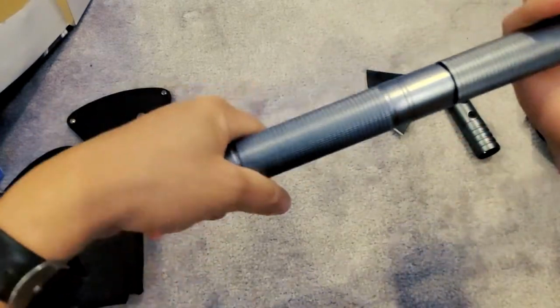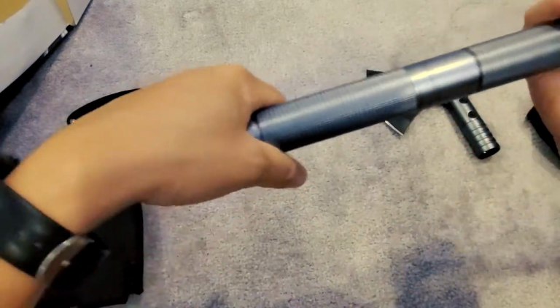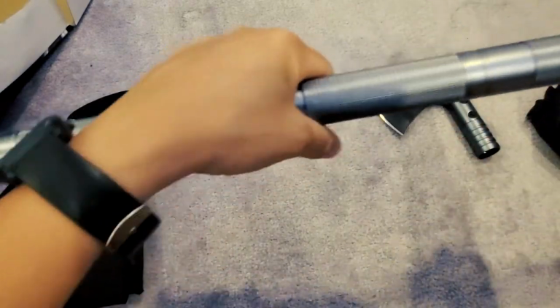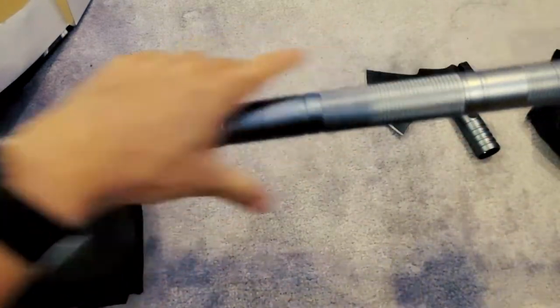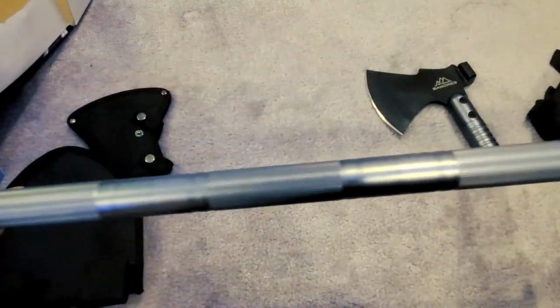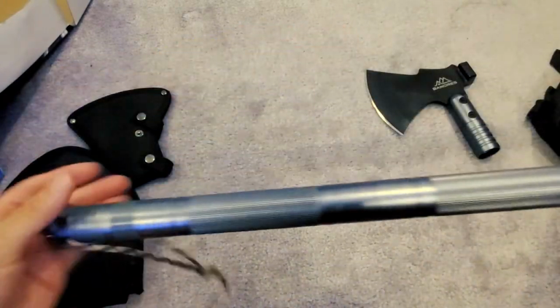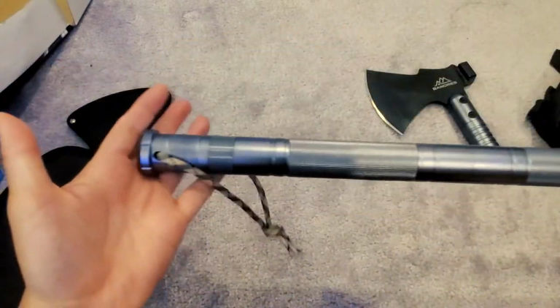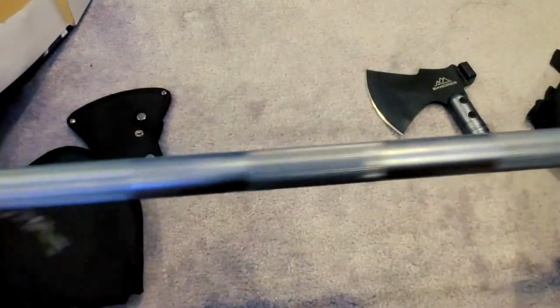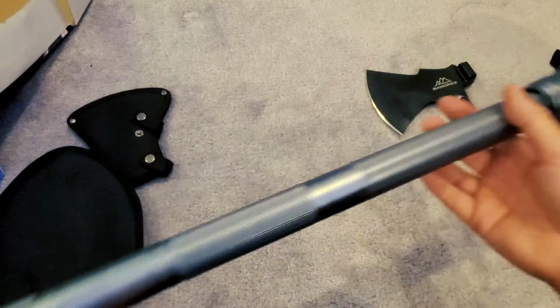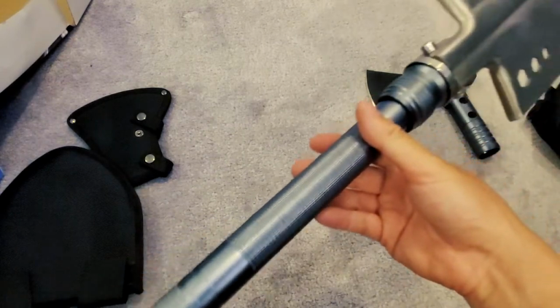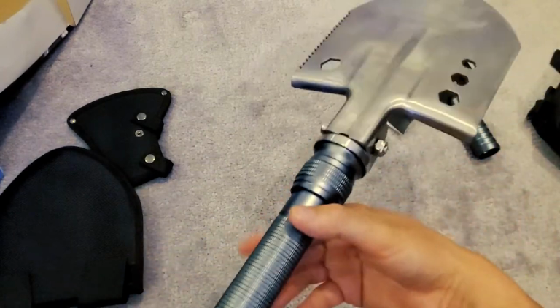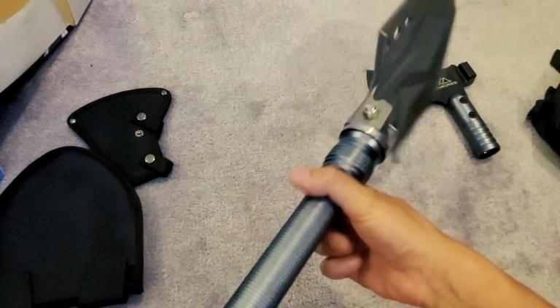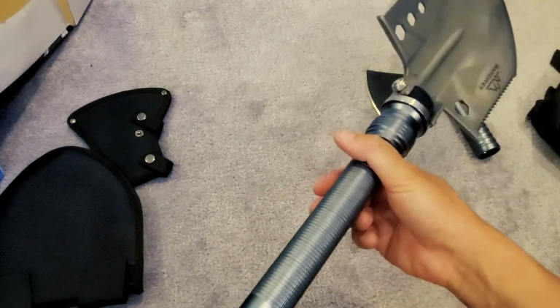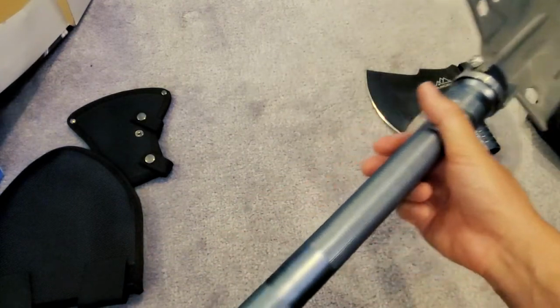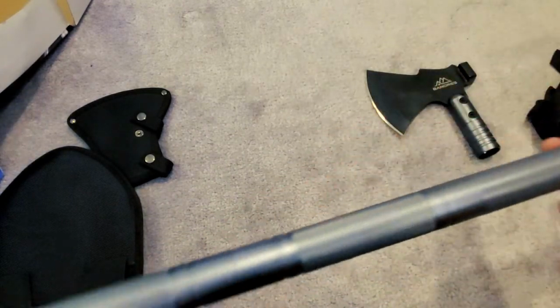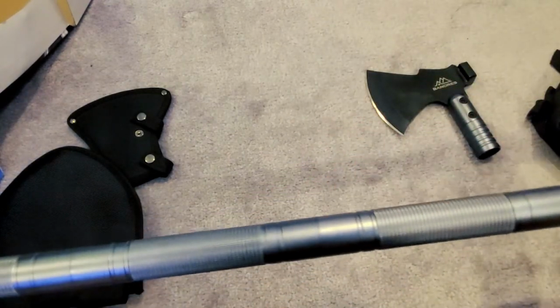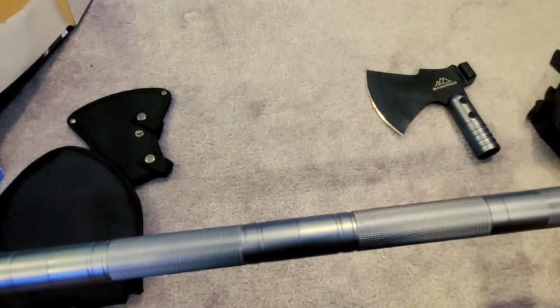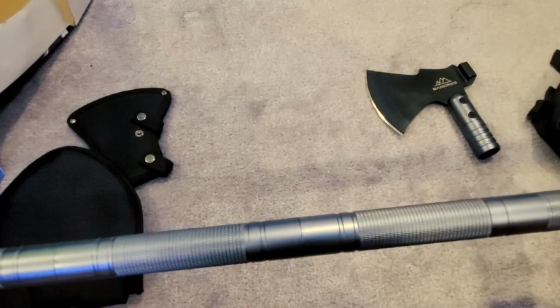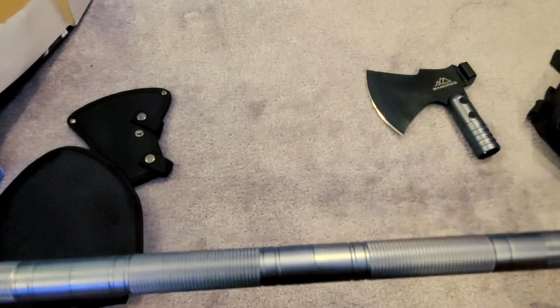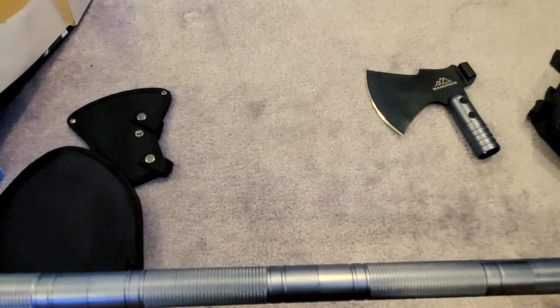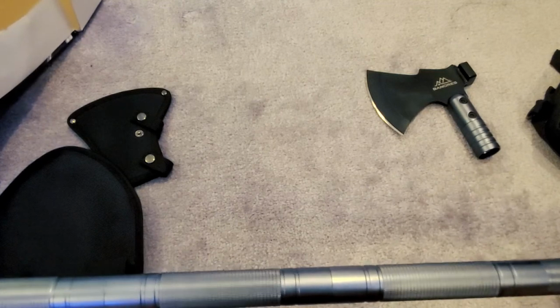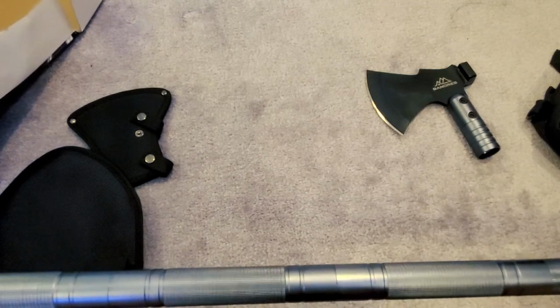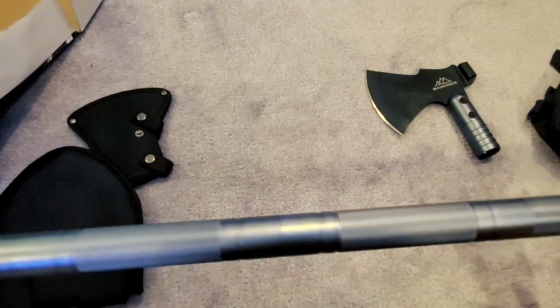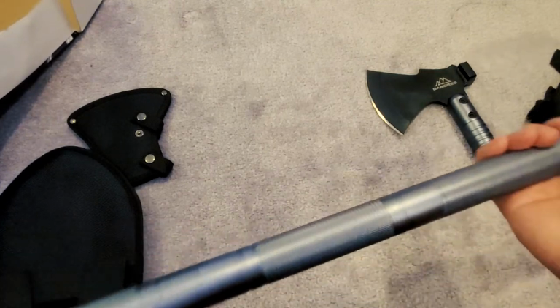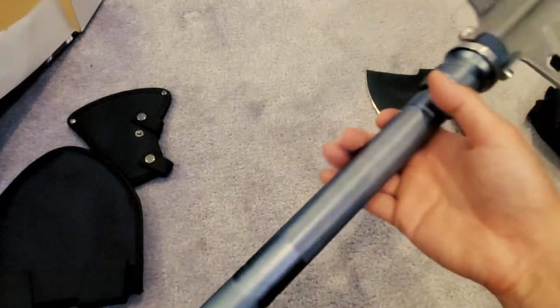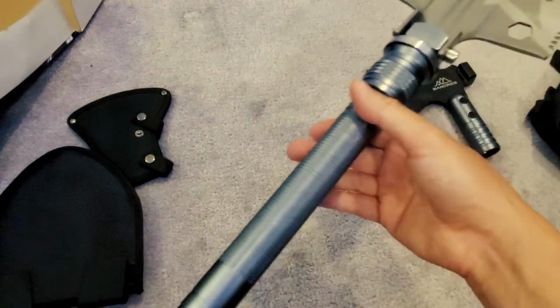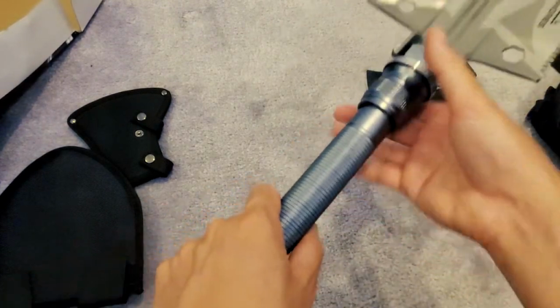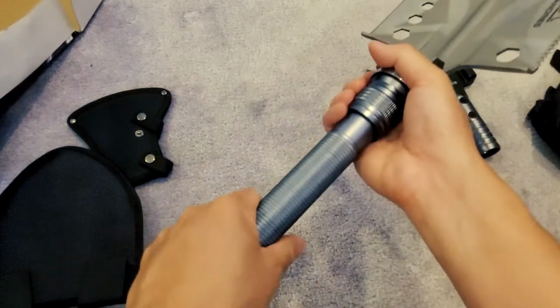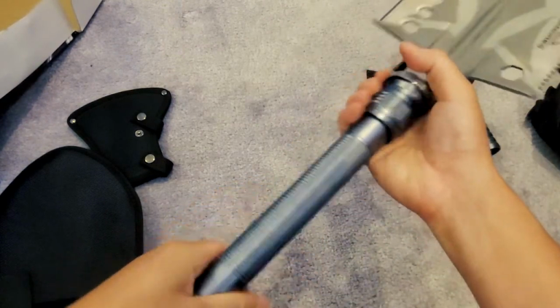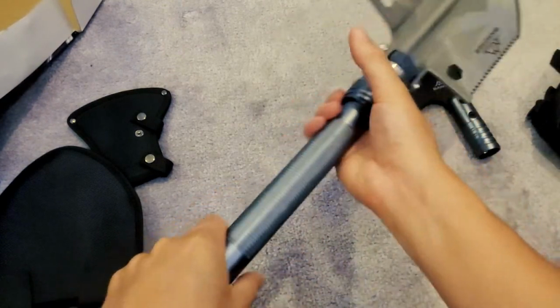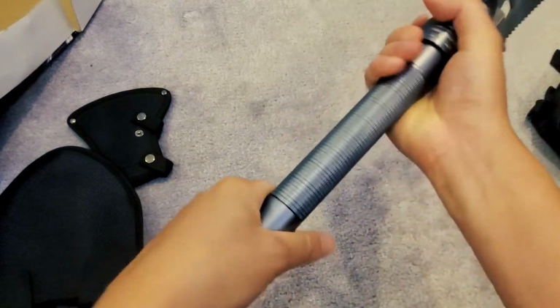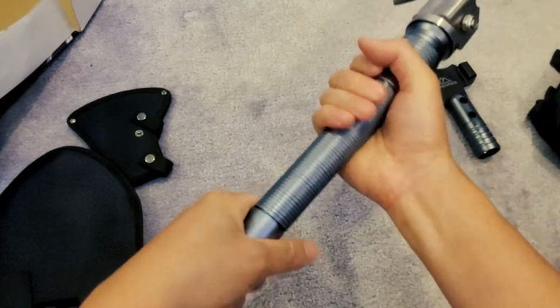Alright, this is the longest you can get — from here to here it's about 40 inches in length for a shovel. I don't think you can attach both ends at the same time.